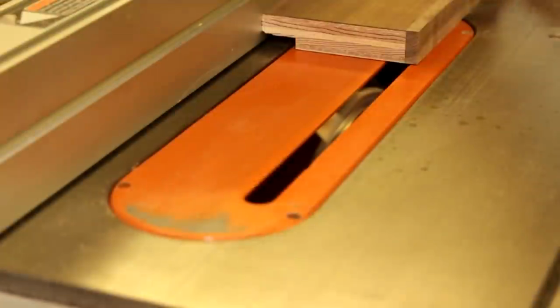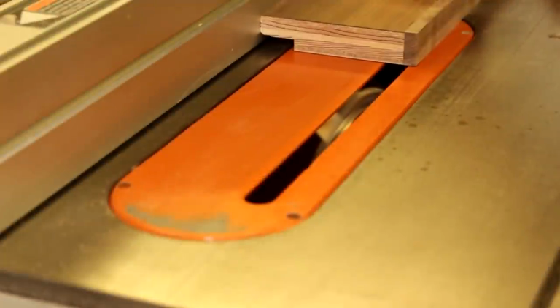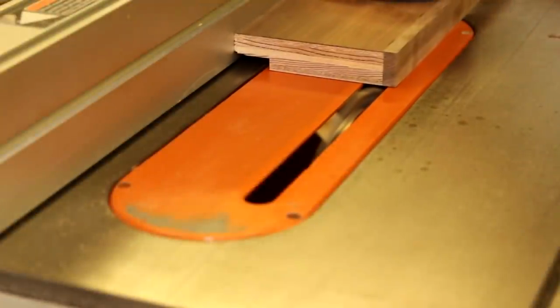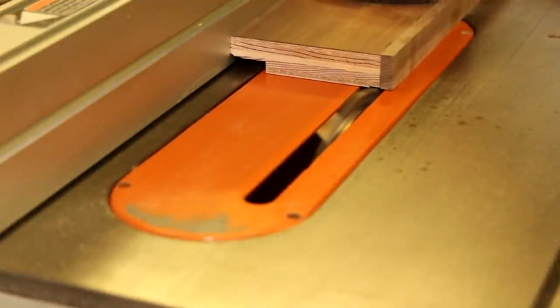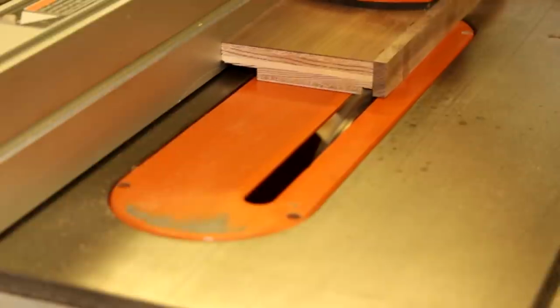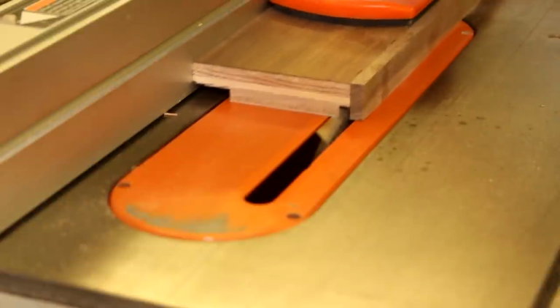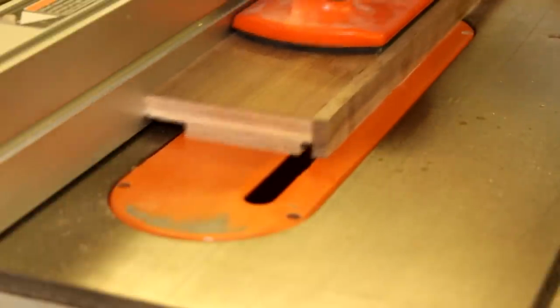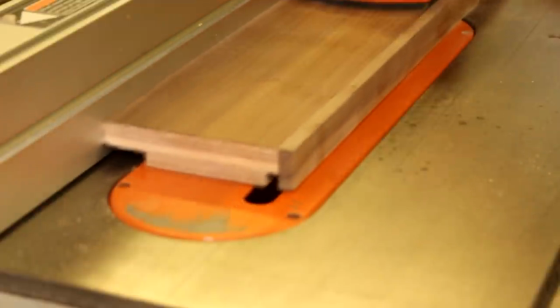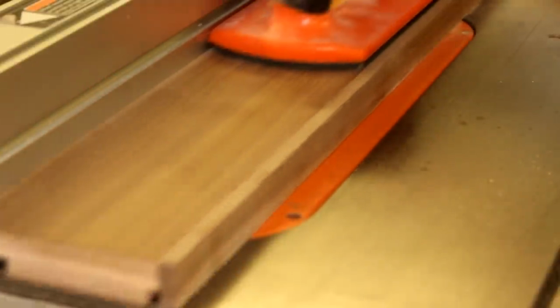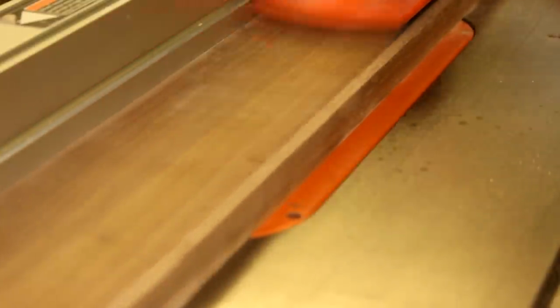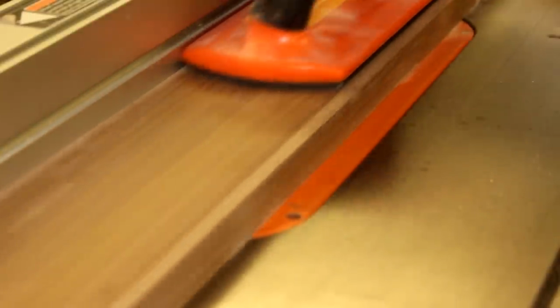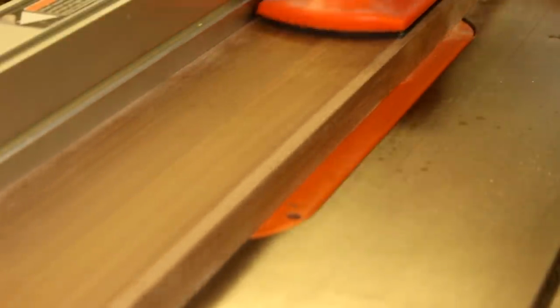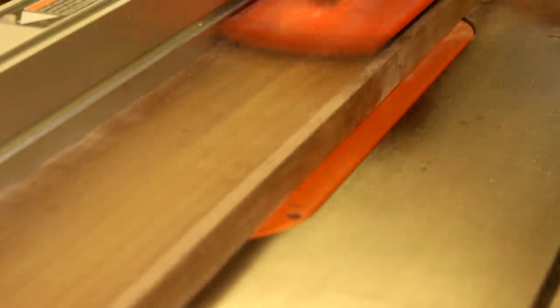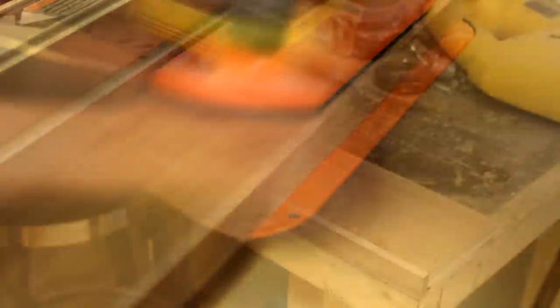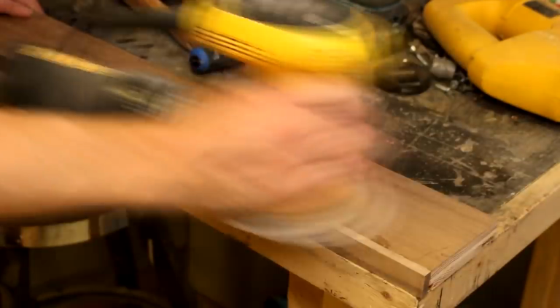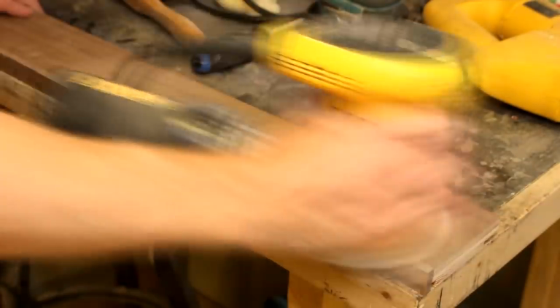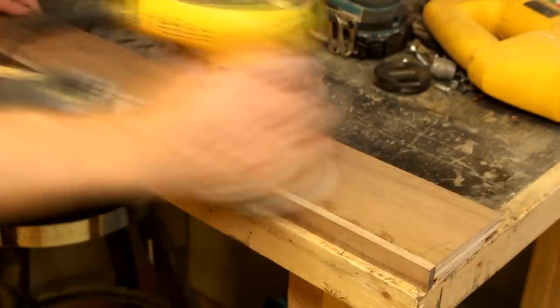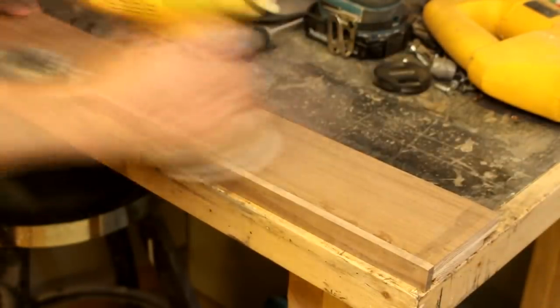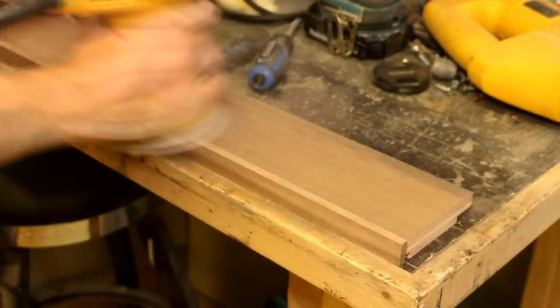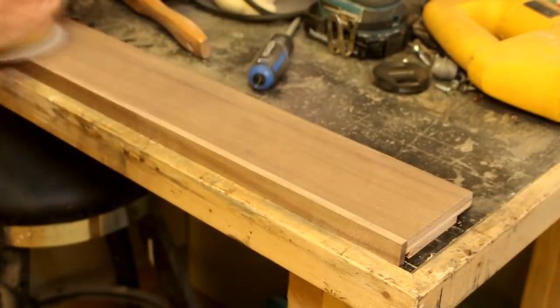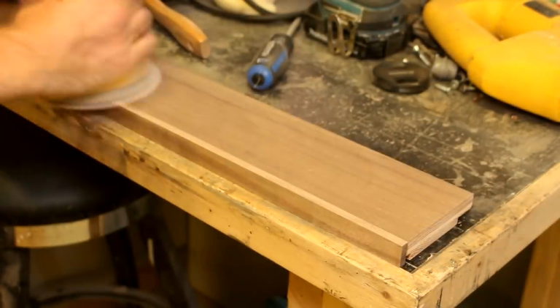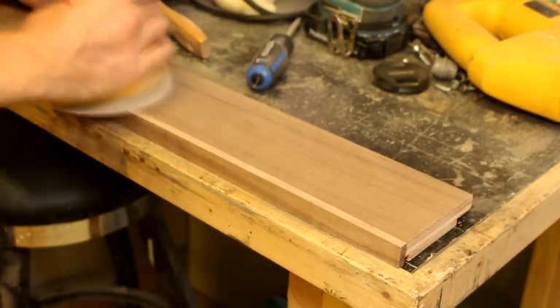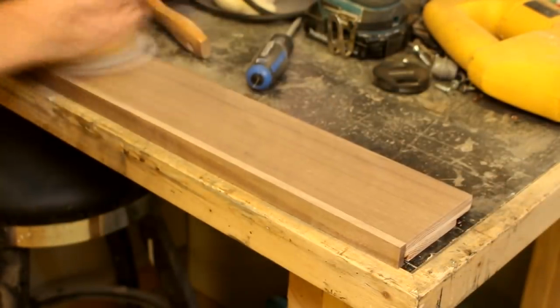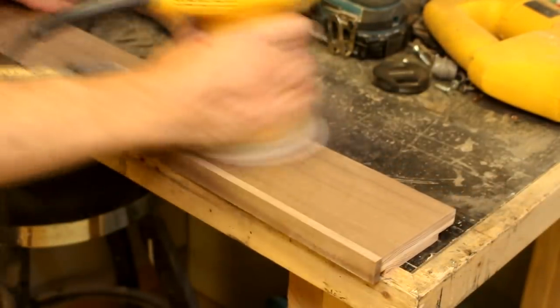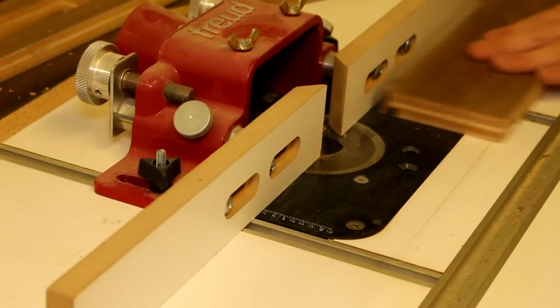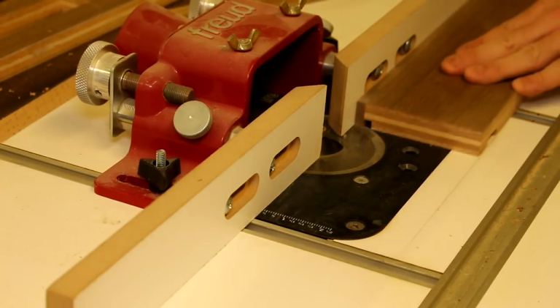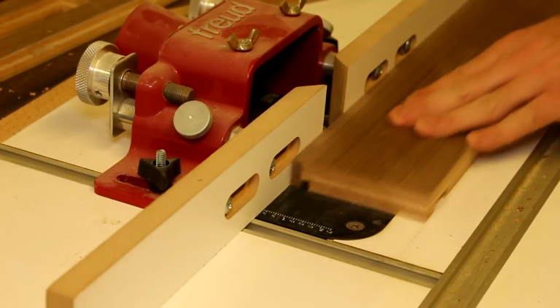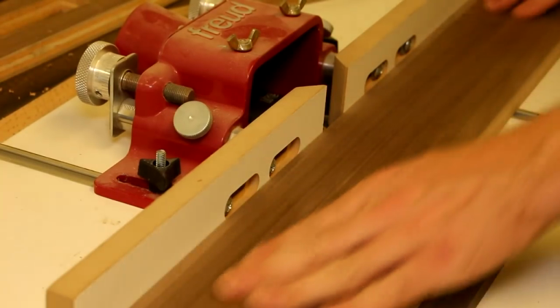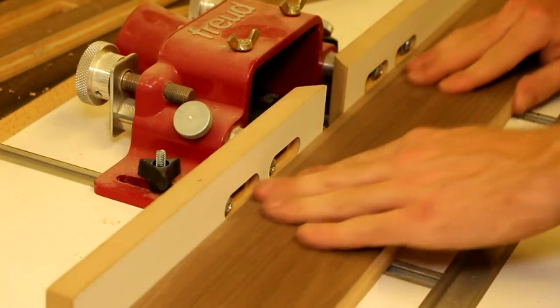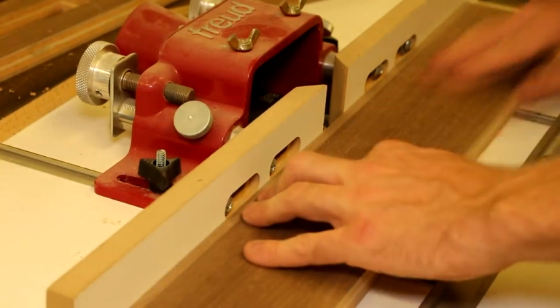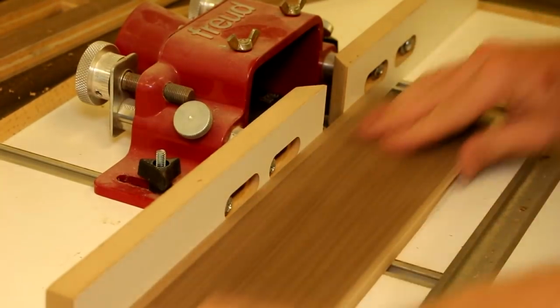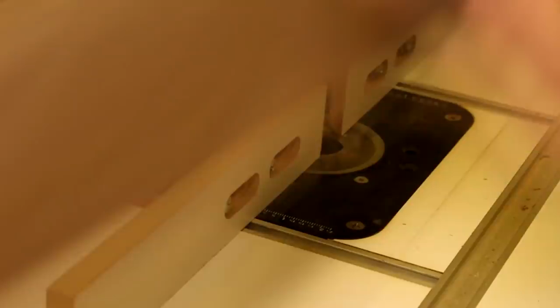And now you're ready to run that final dado that will hold the mirror. Give everything a once-over with 220 grit sandpaper, and you may want to run a little 45 degree bevel just to smooth everything out.